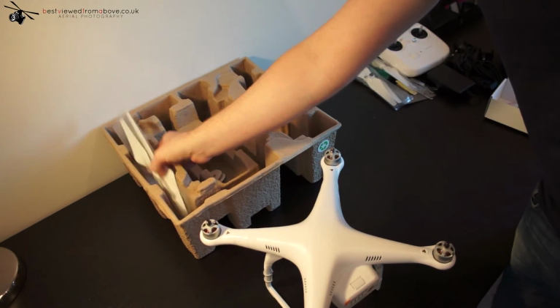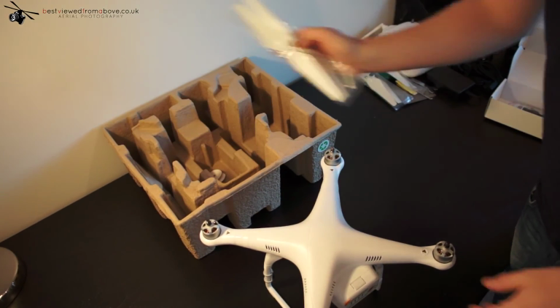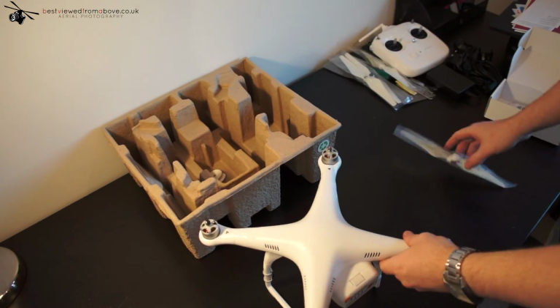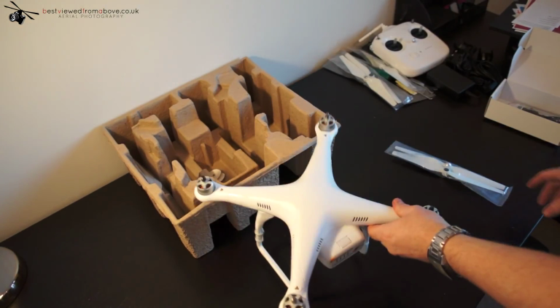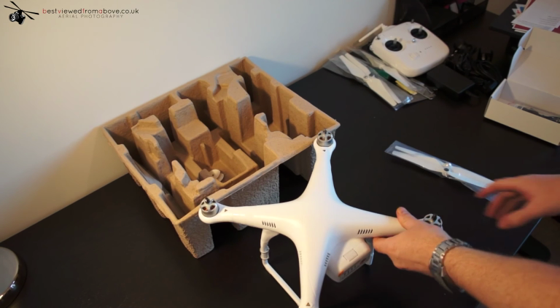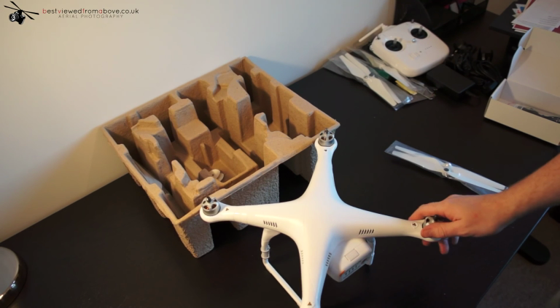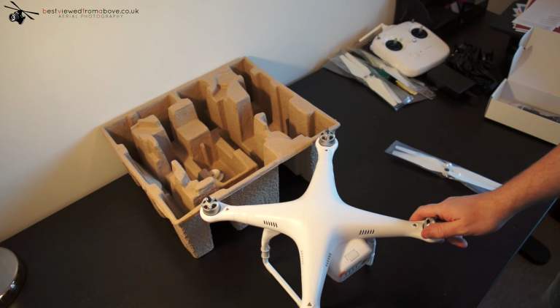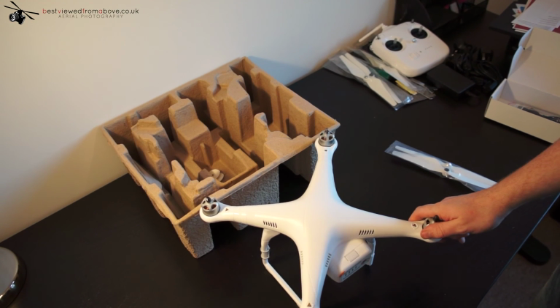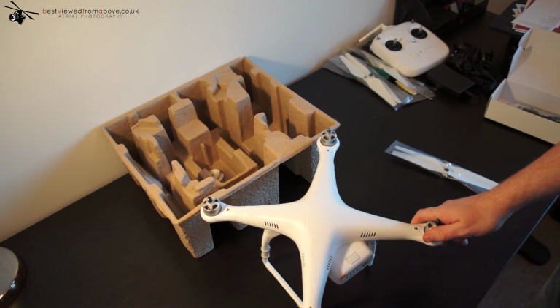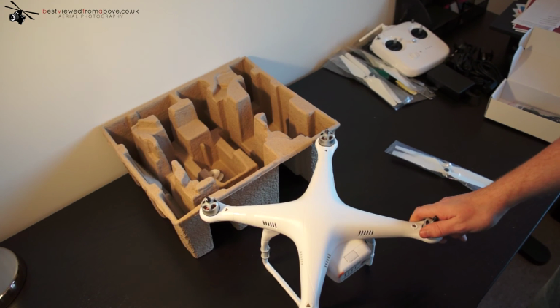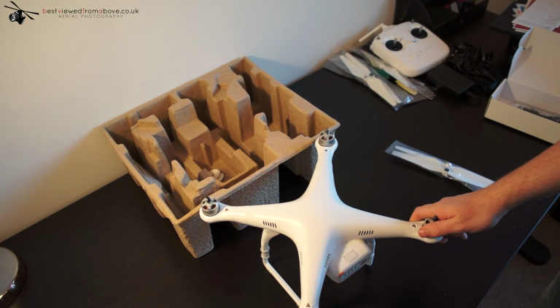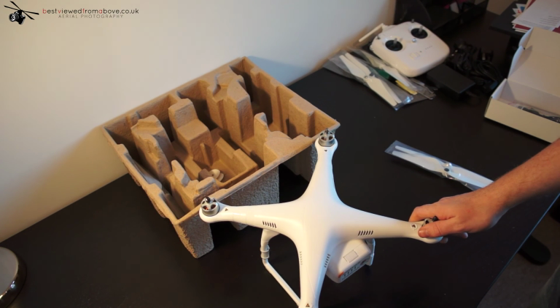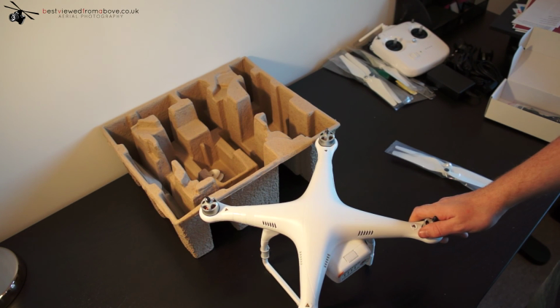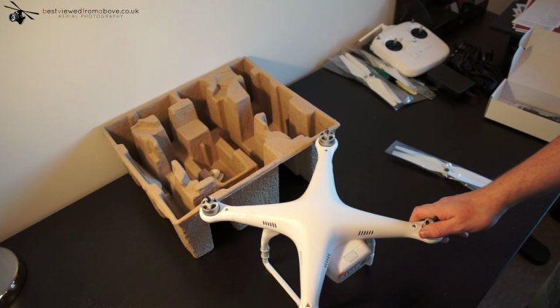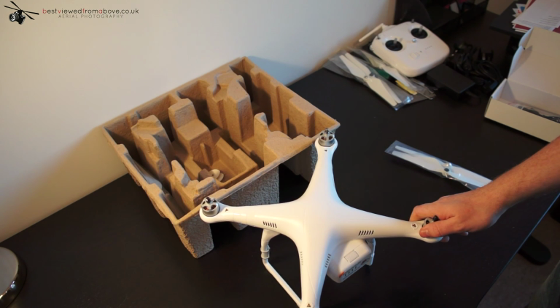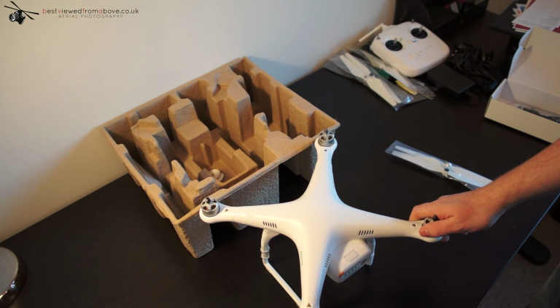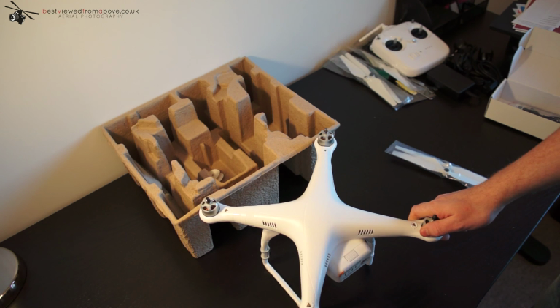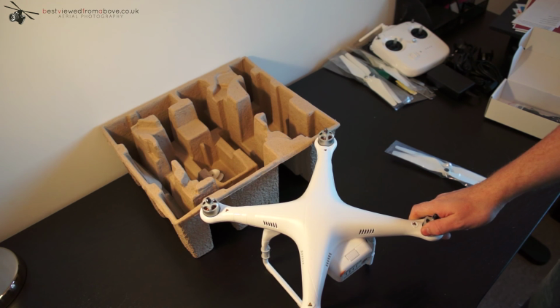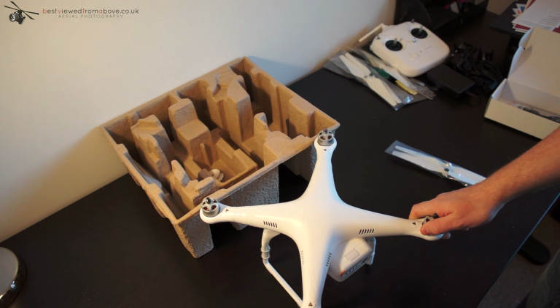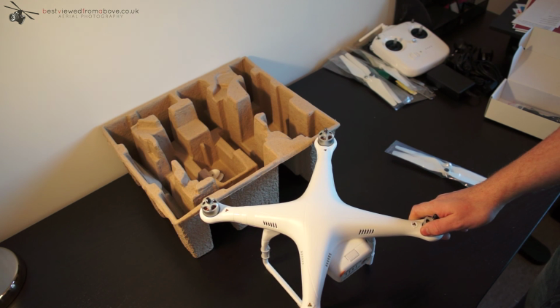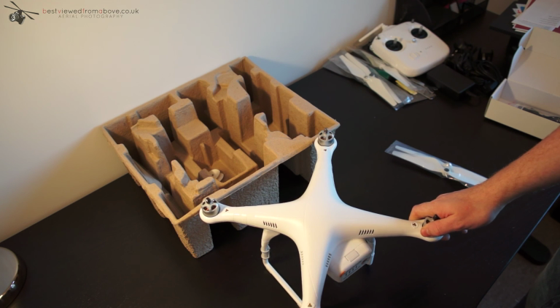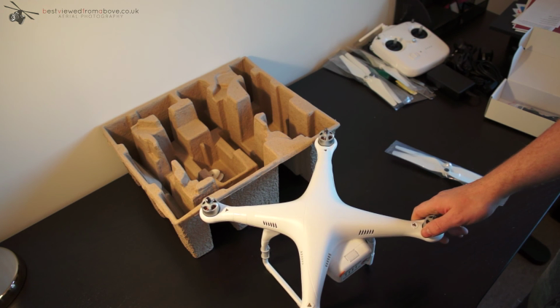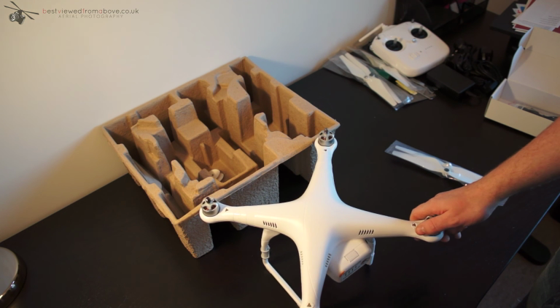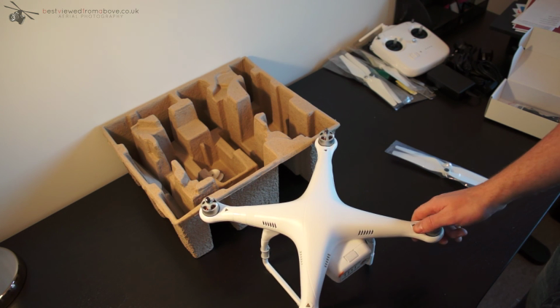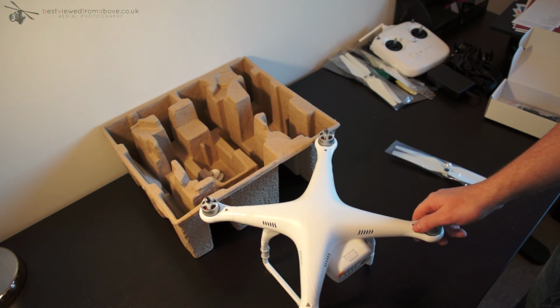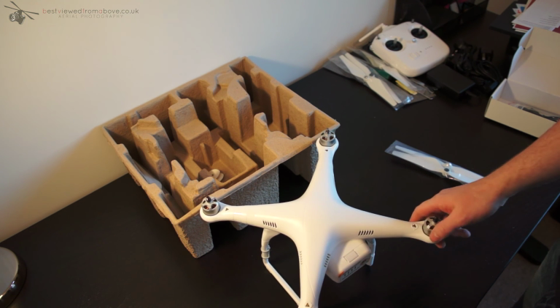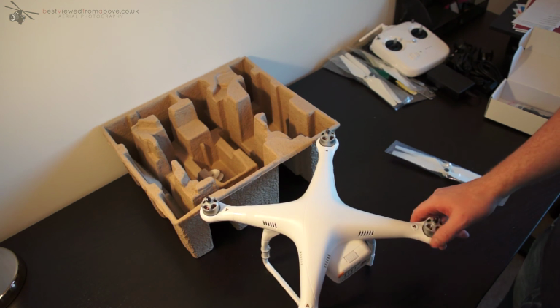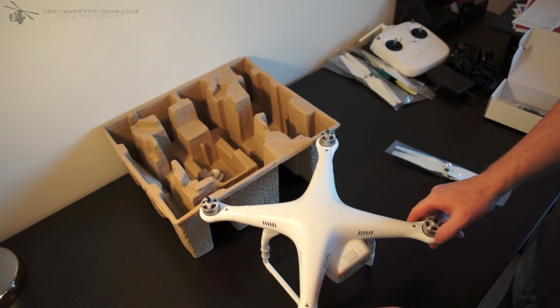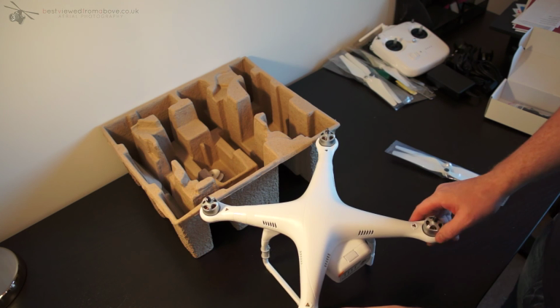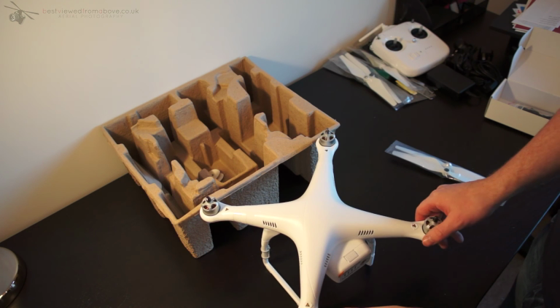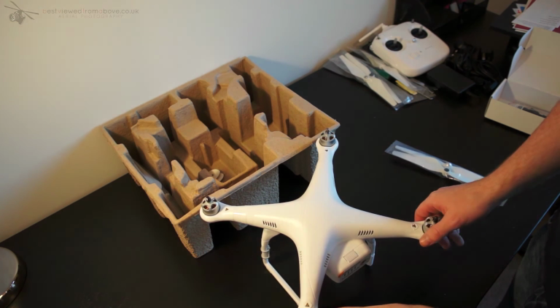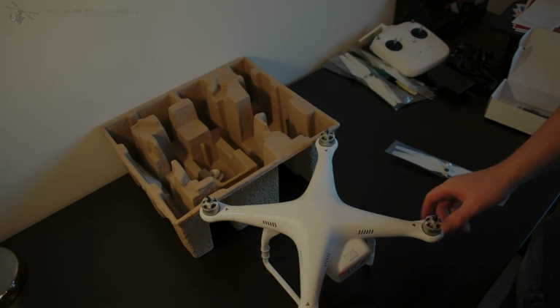What I'll do next is connect it to the computer and run through everything. But basically that's it for this video — the unboxing. Do stay tuned for the flight video. Cheers.